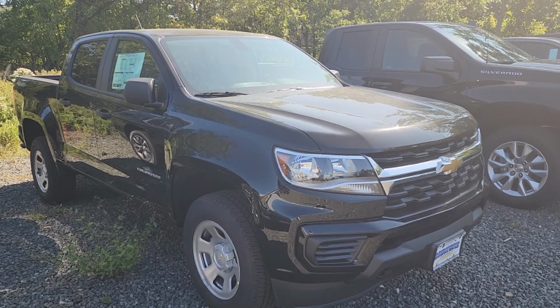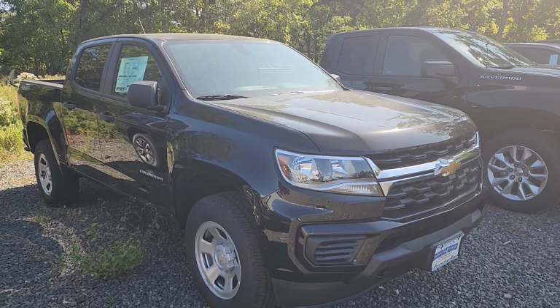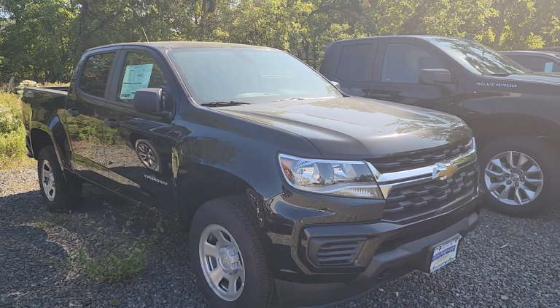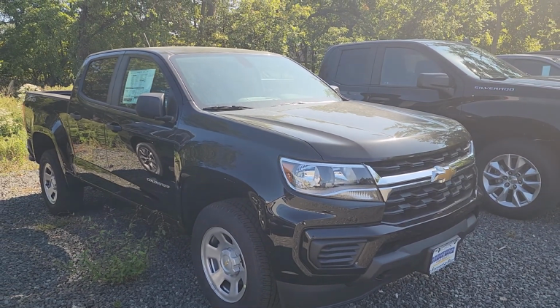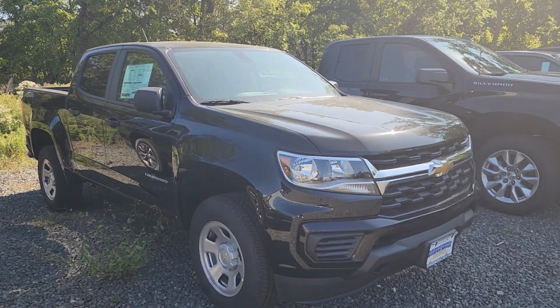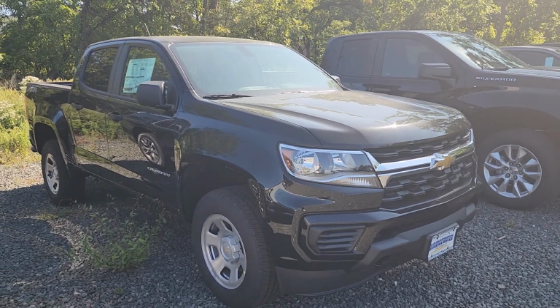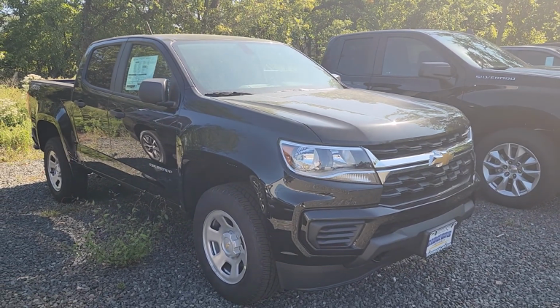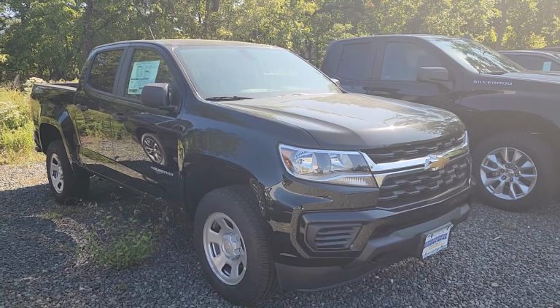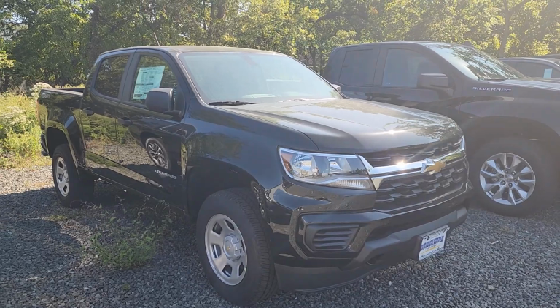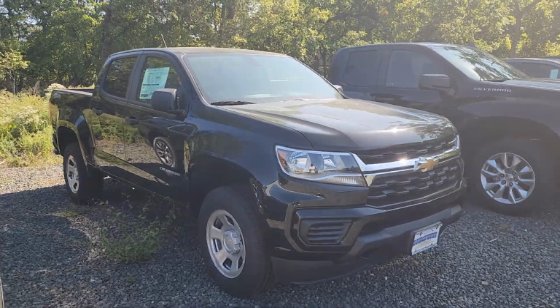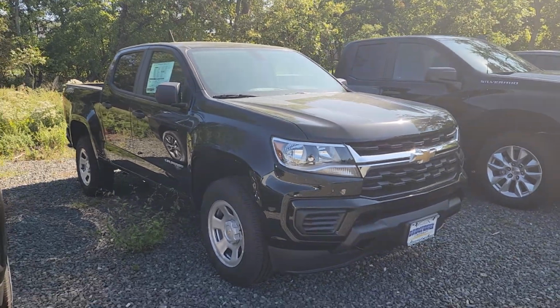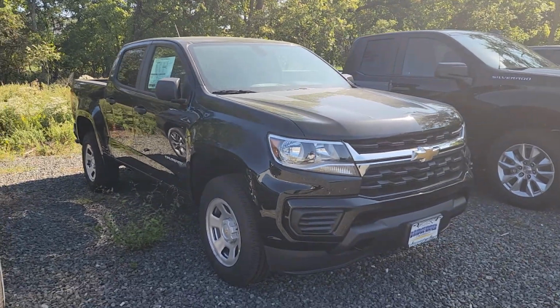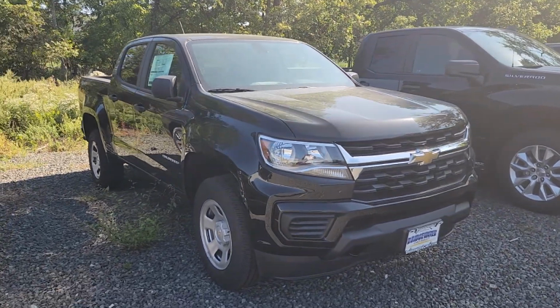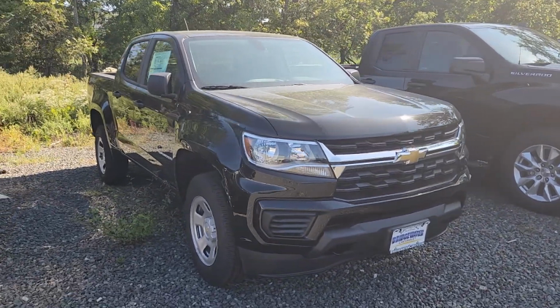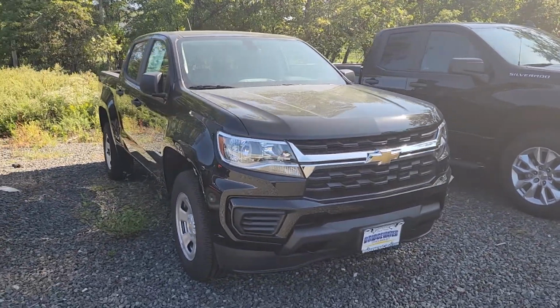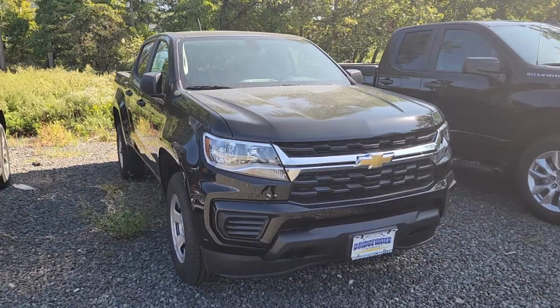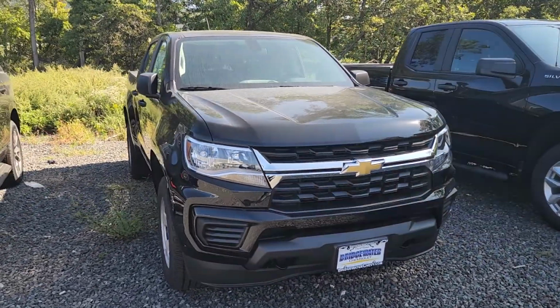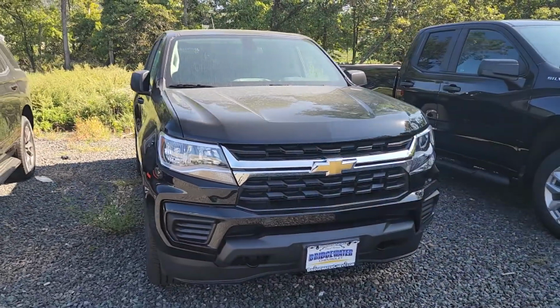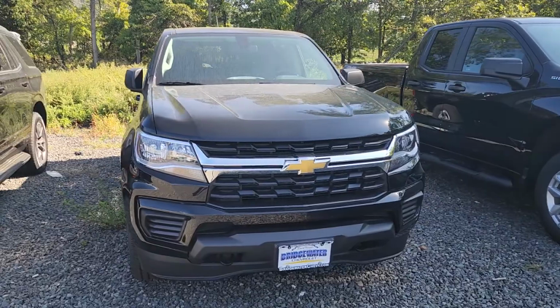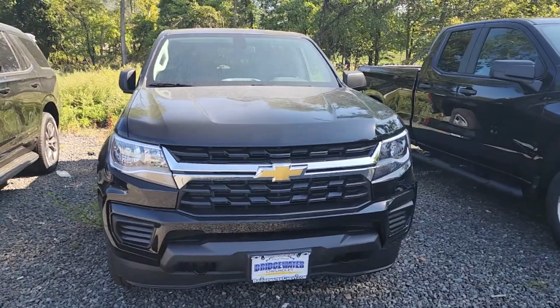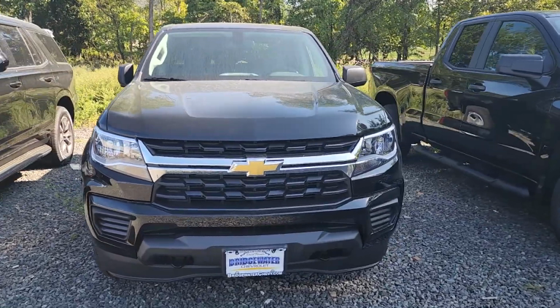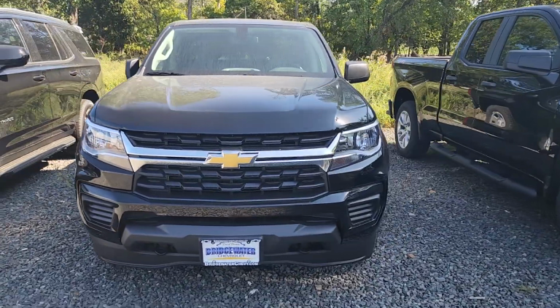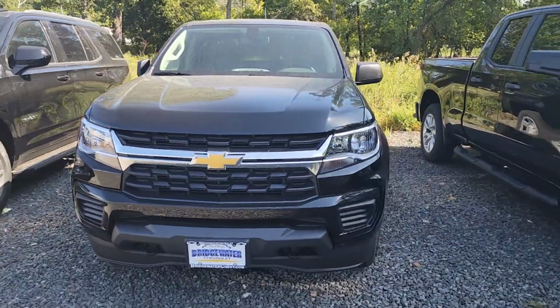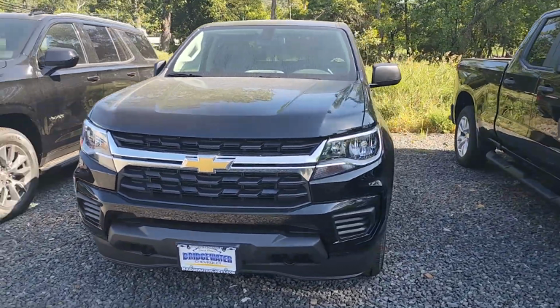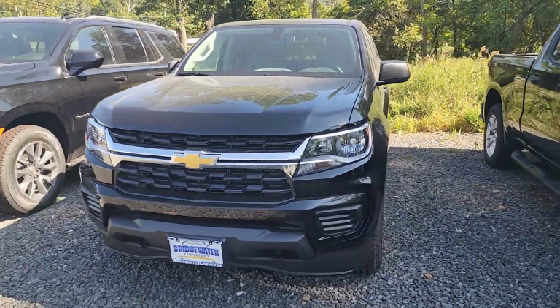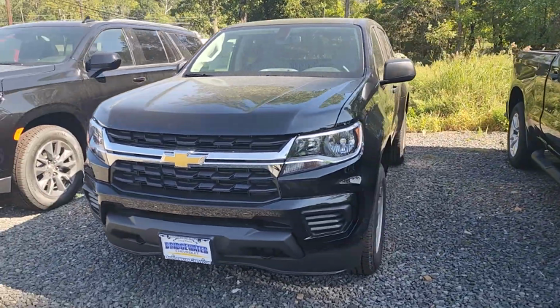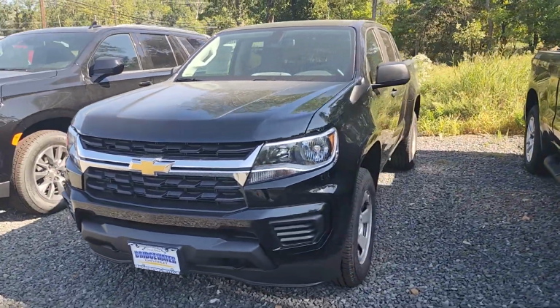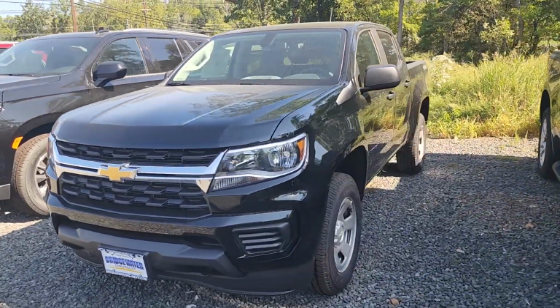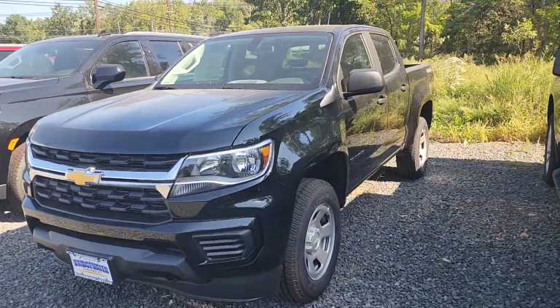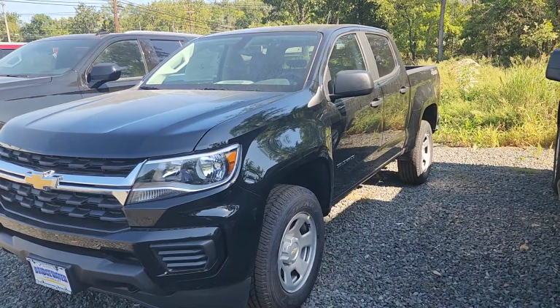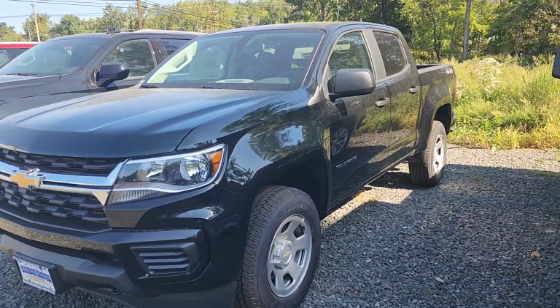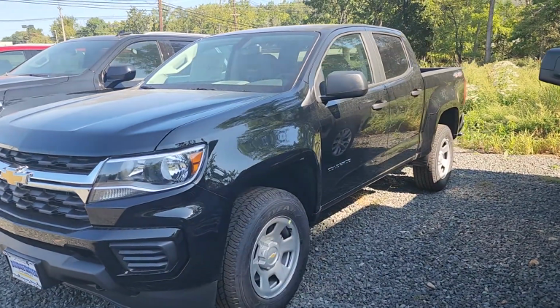Hello, this is Michael Clemens from Bridgewater Chevrolet. I had received your inquiry on the black Chevrolet Colorado and just wanted to do this quick video for you to let you know the truck is here, readily available for you to come in and test drive.